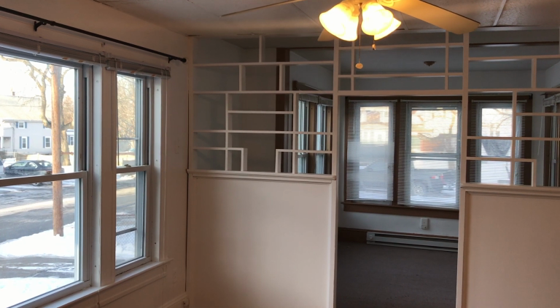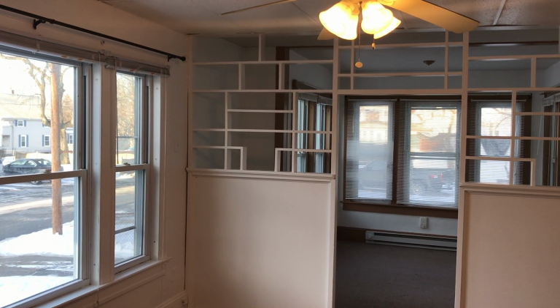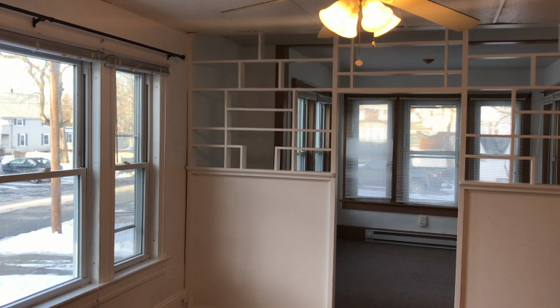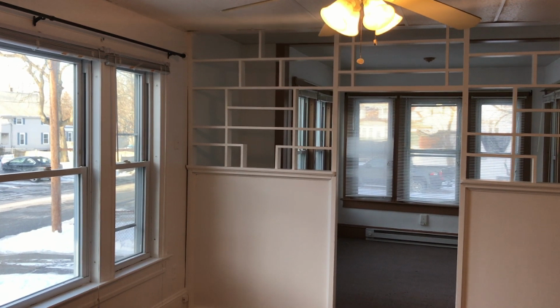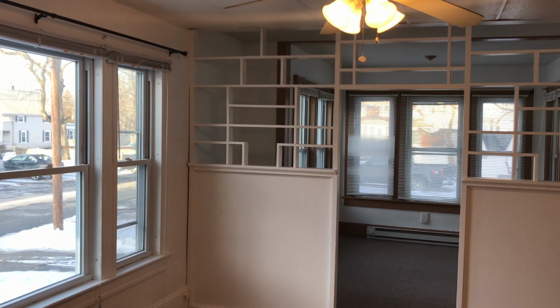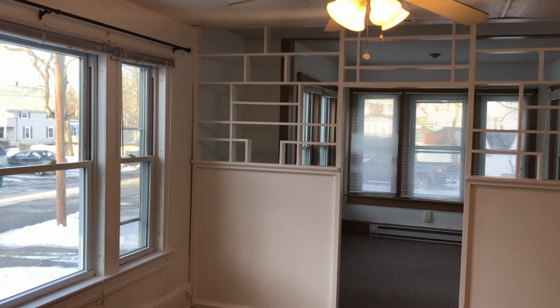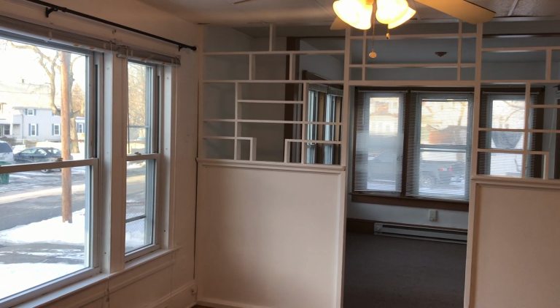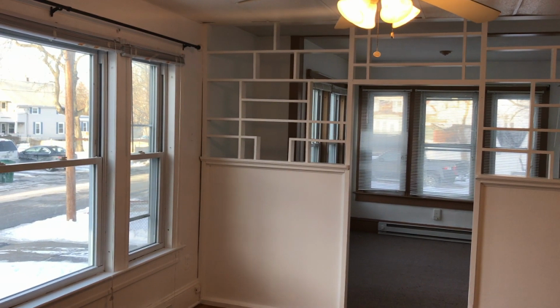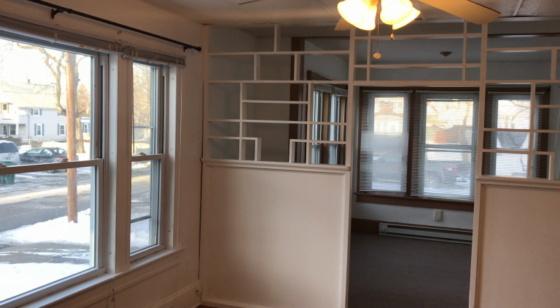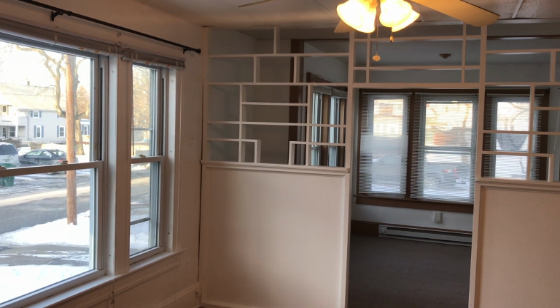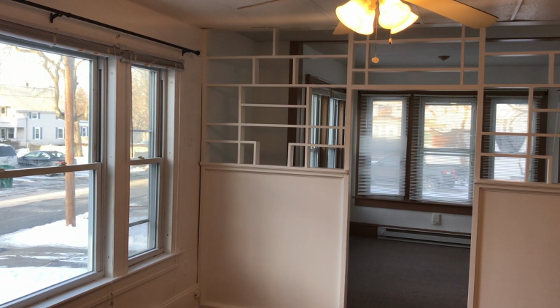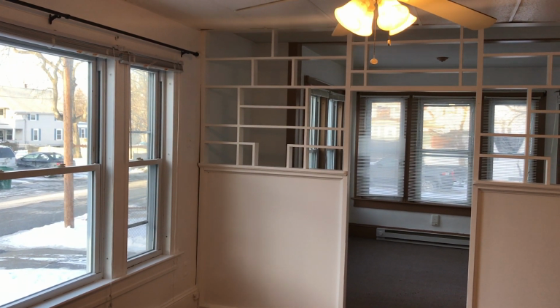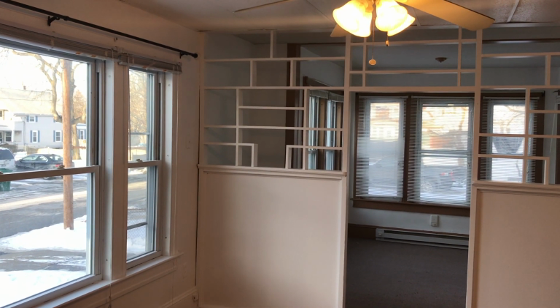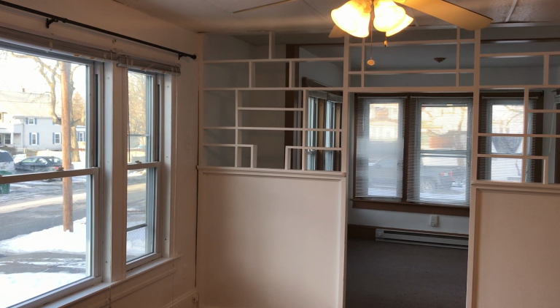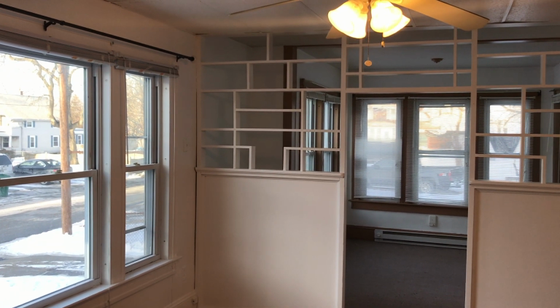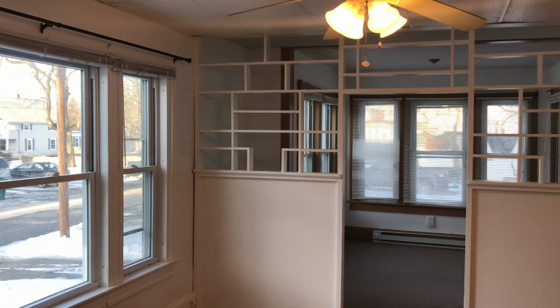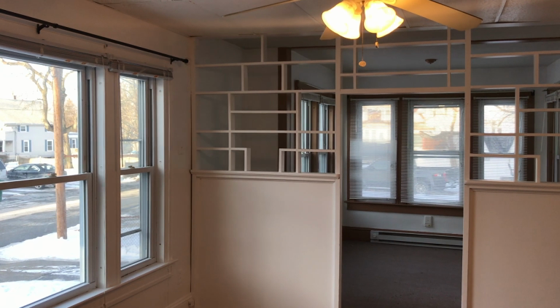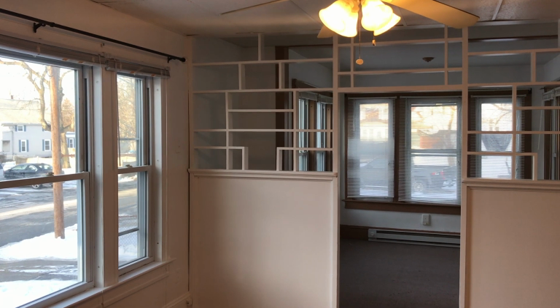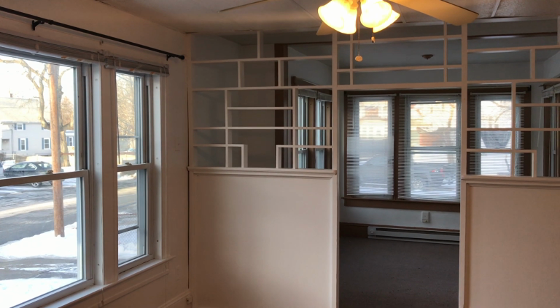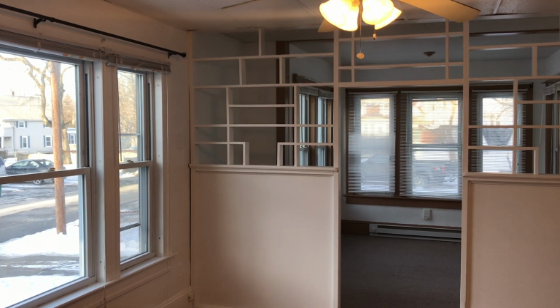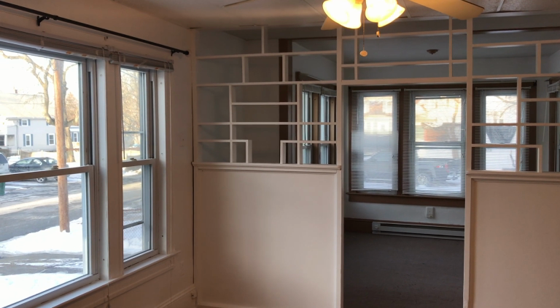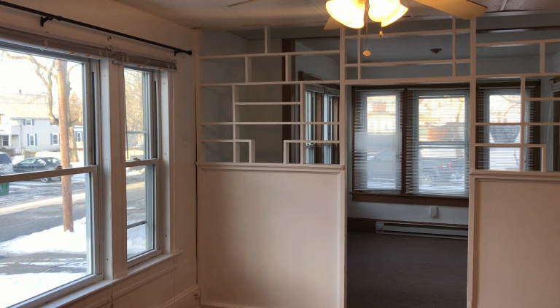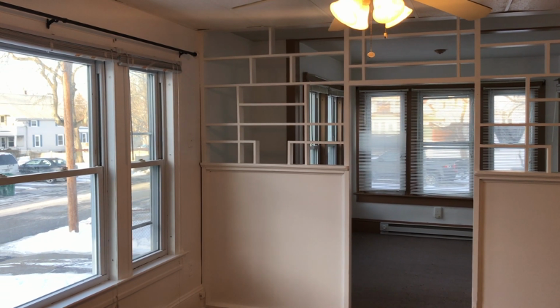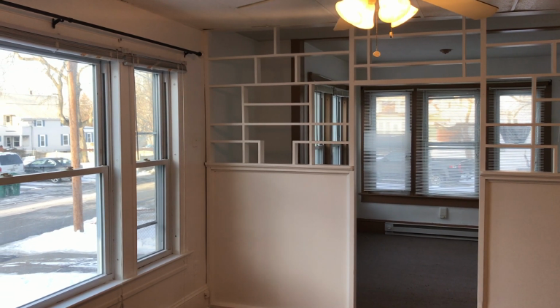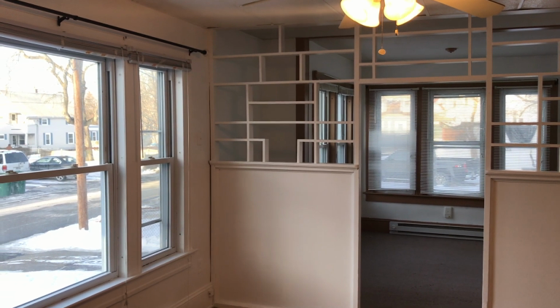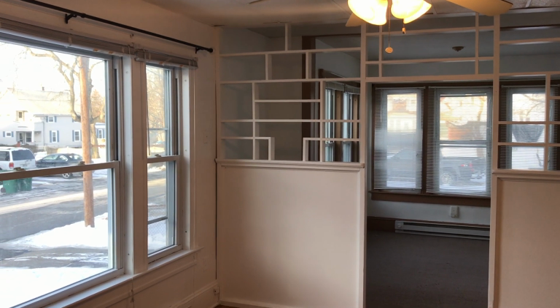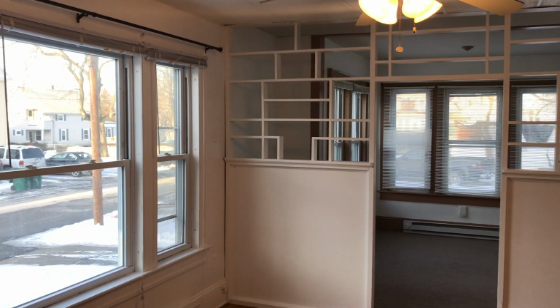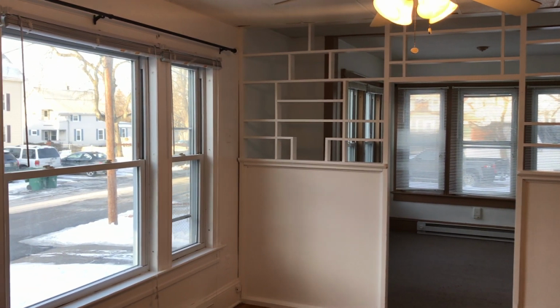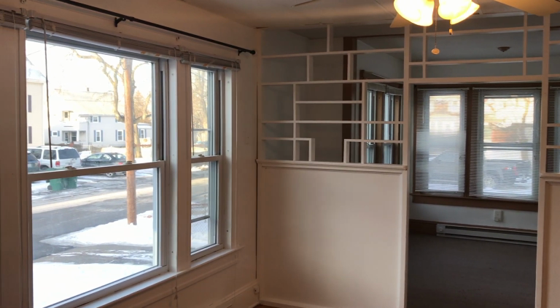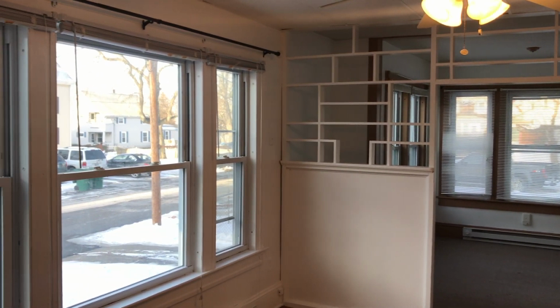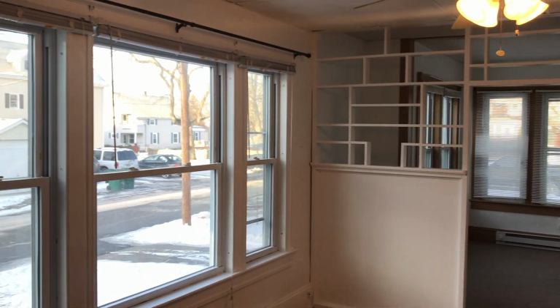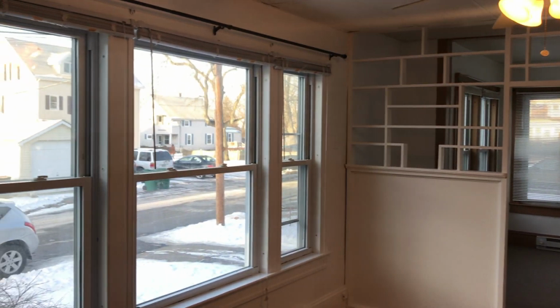Hello, this is Mick for Nexis Property Management. Welcome to 34 Franklin Street, Unit 1F, Woonsocket, Rhode Island.